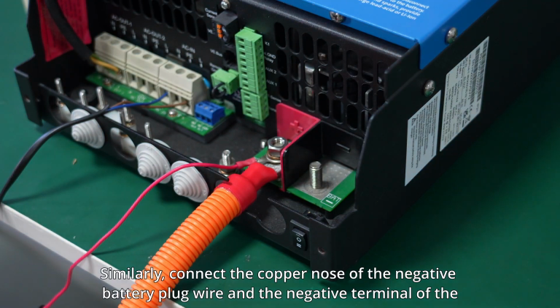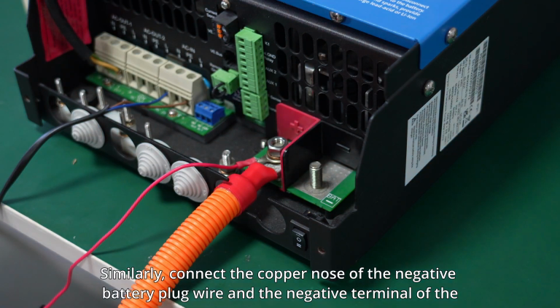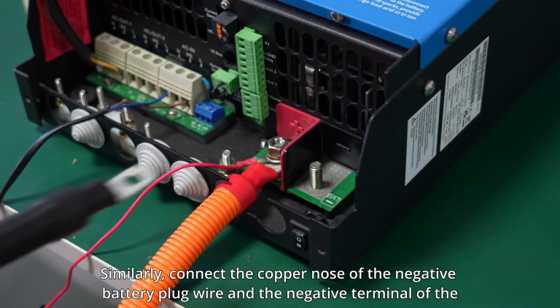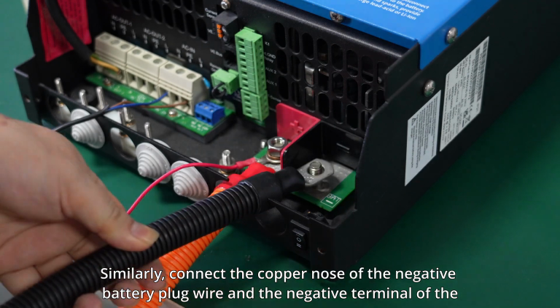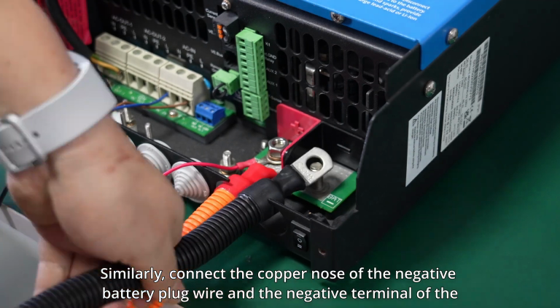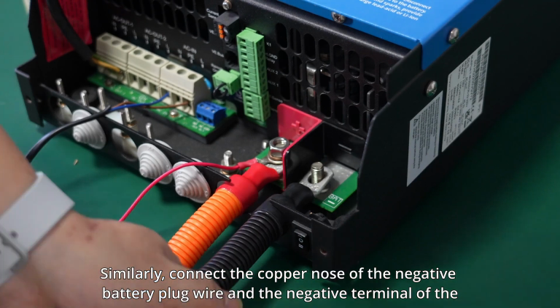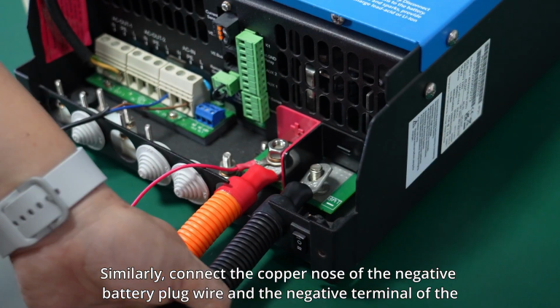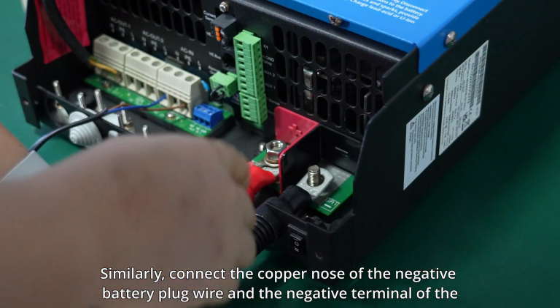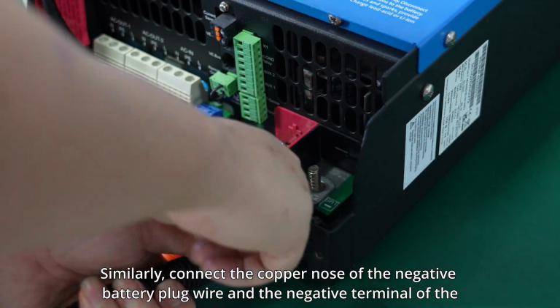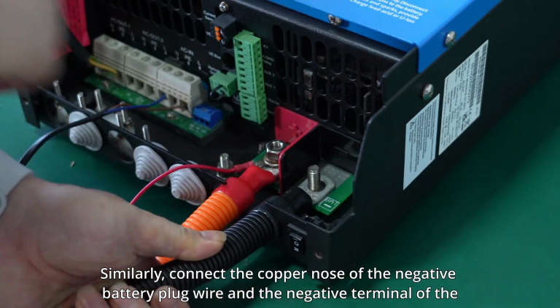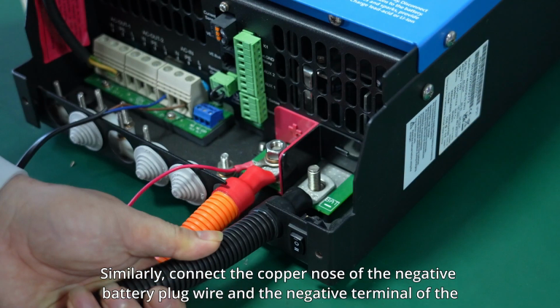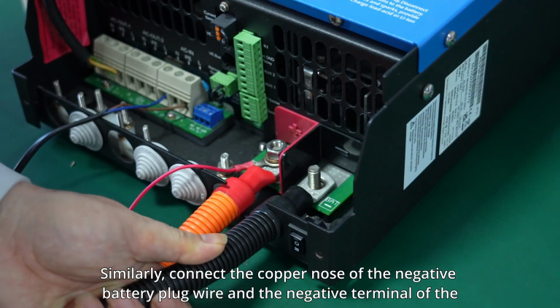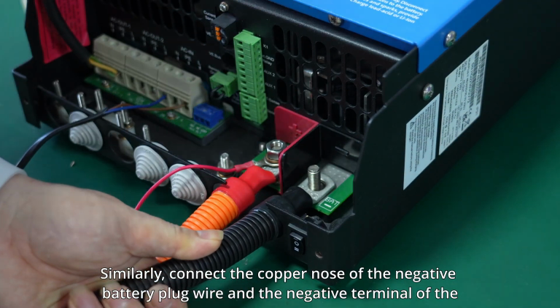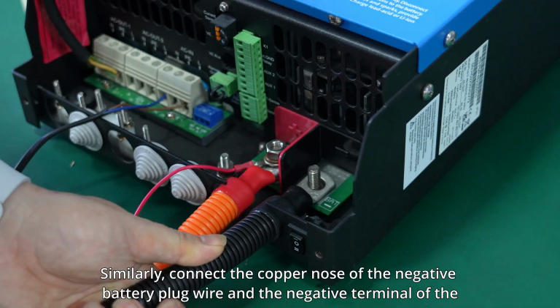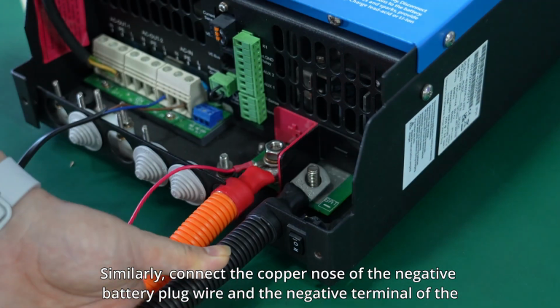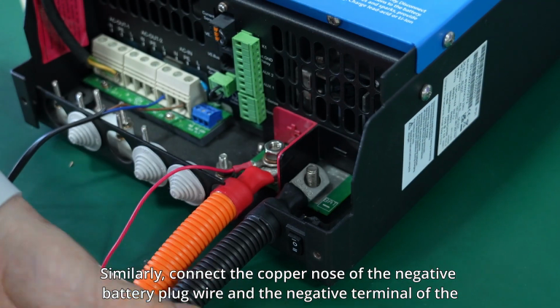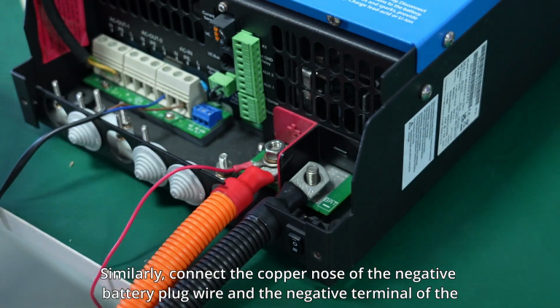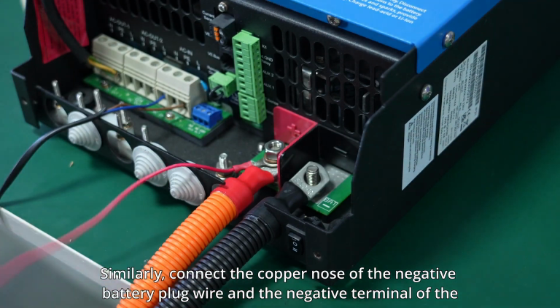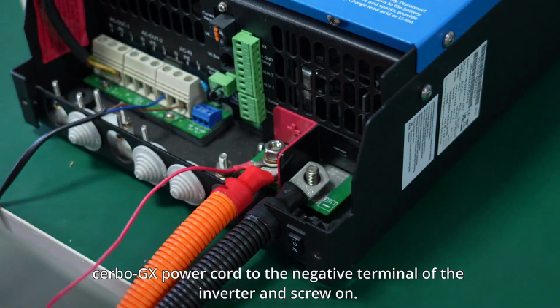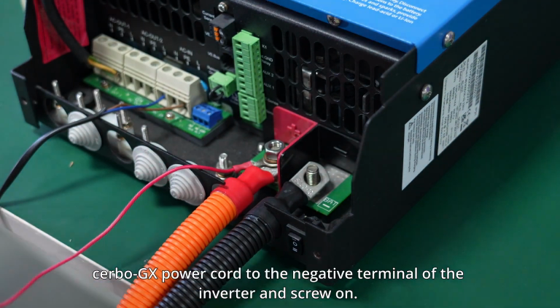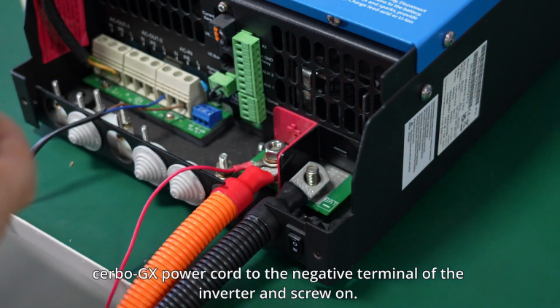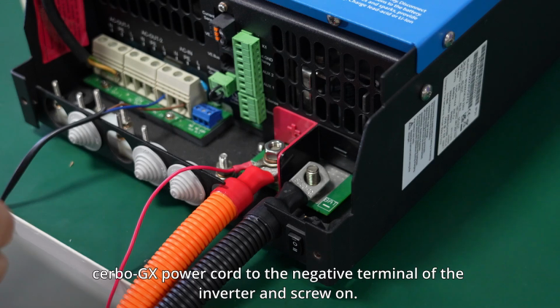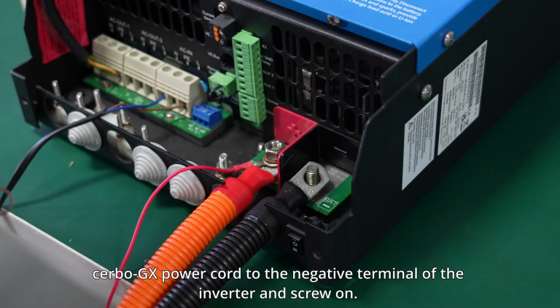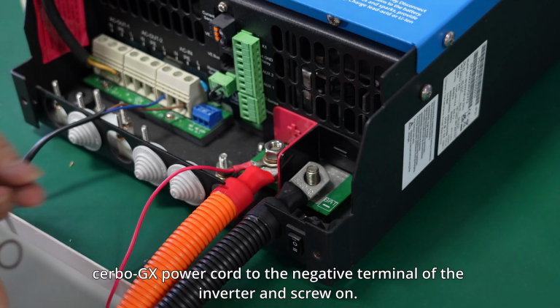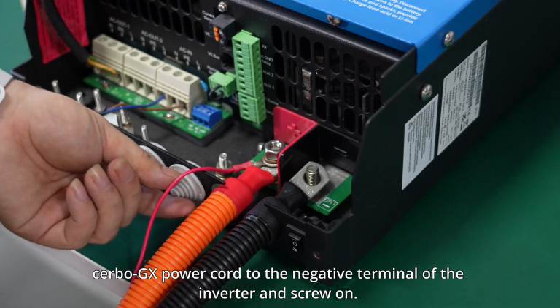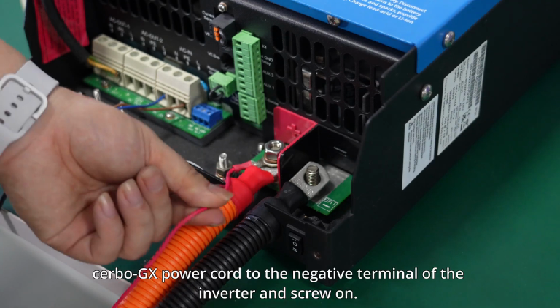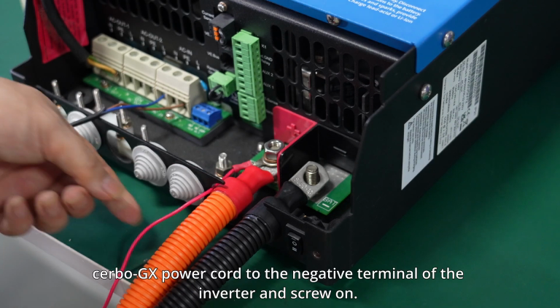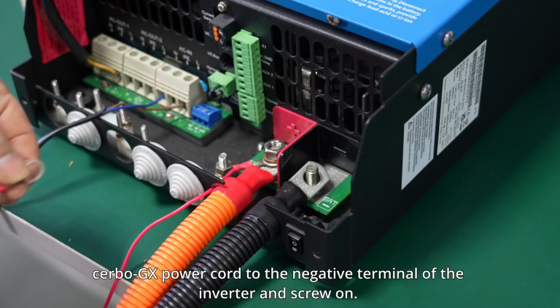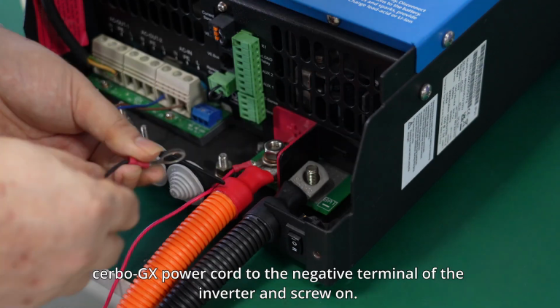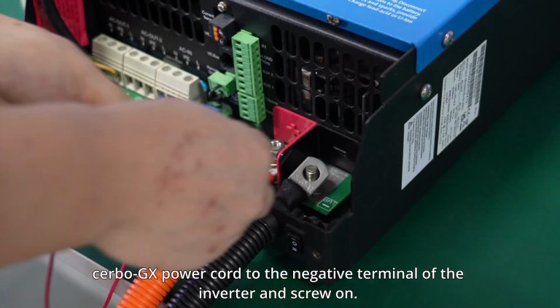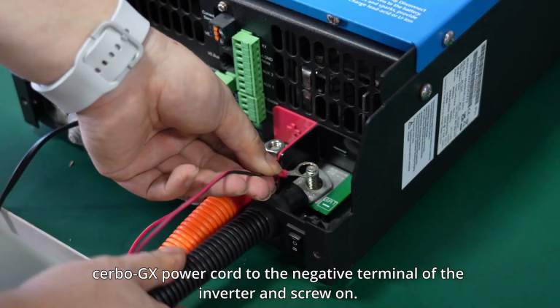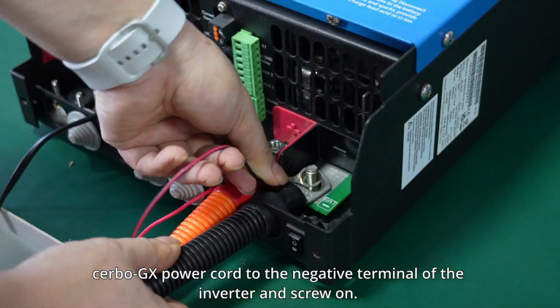Similarly, connect the copper nose of the negative battery plug wire and the negative terminal of the Cerbo GX power cord to the negative terminal of the inverter and screw on.